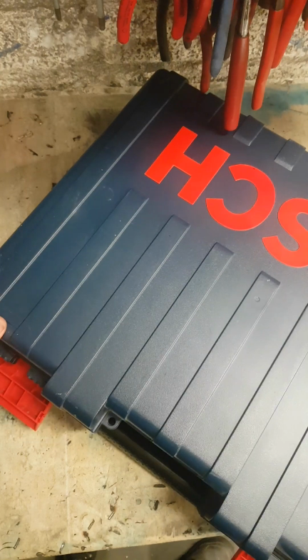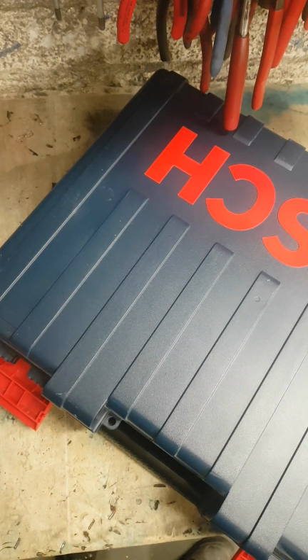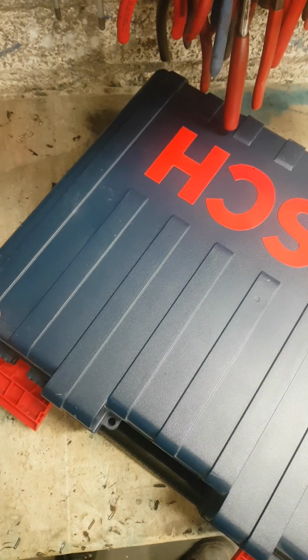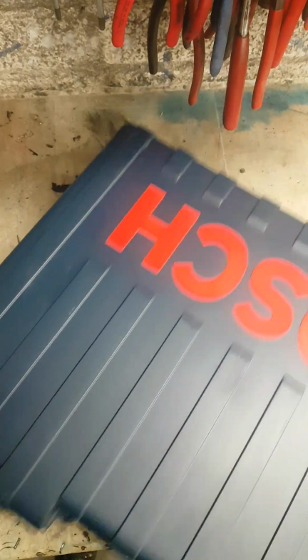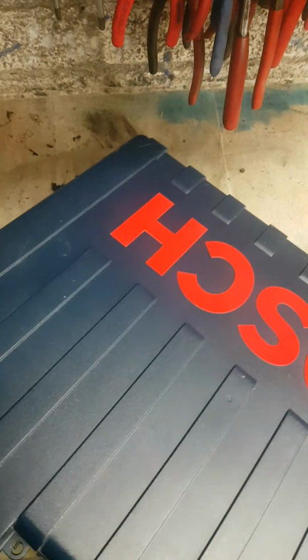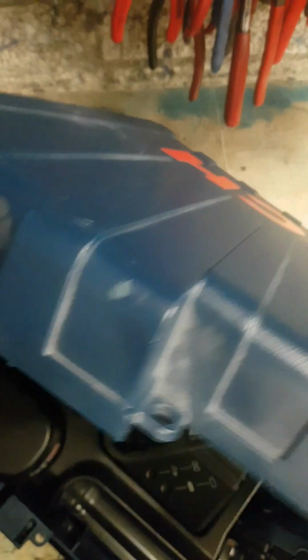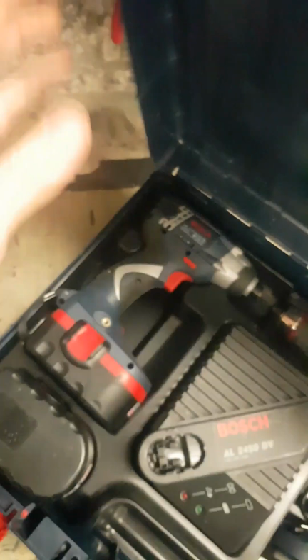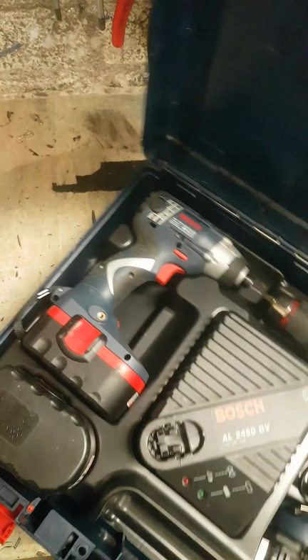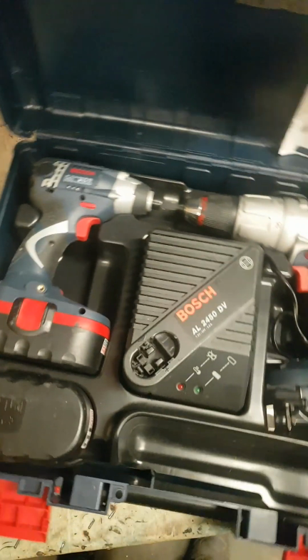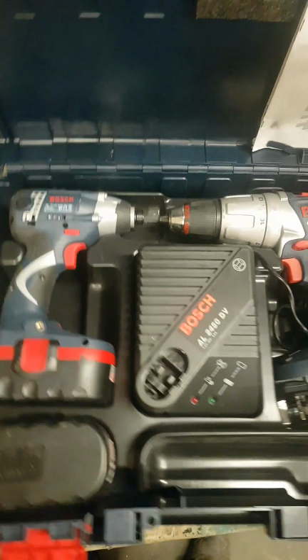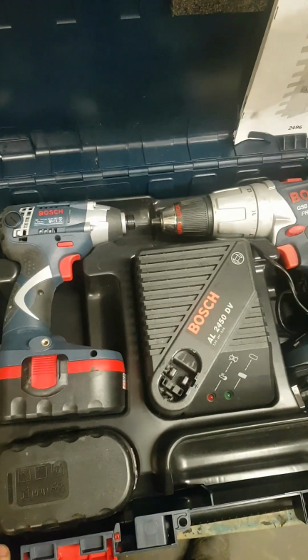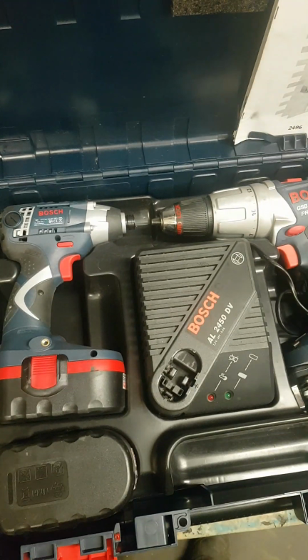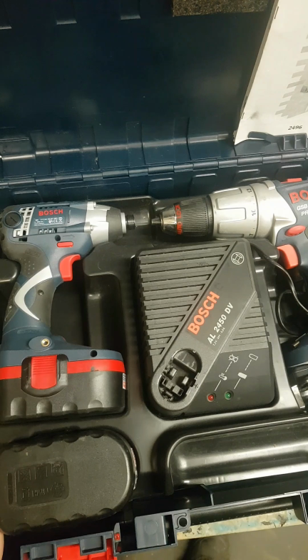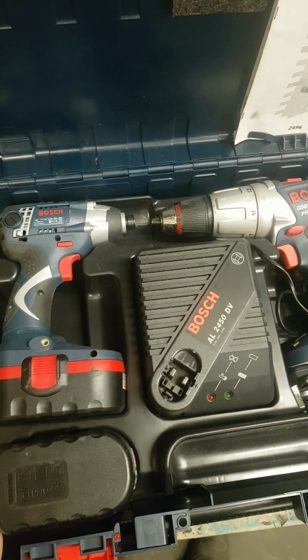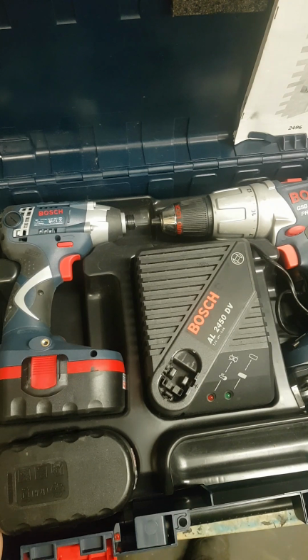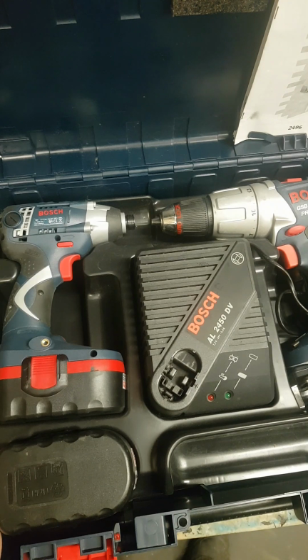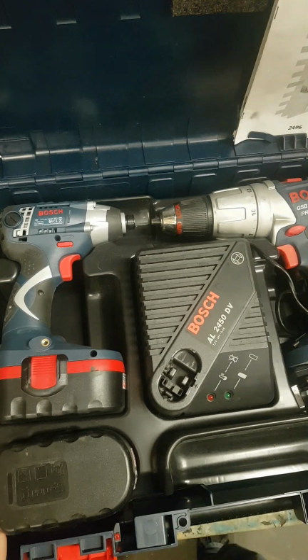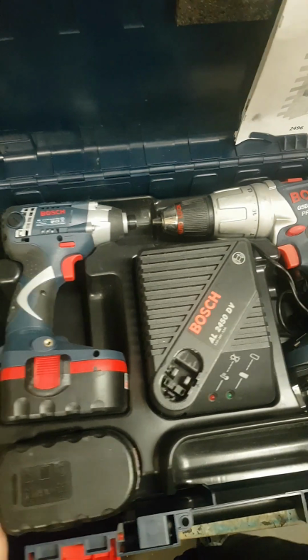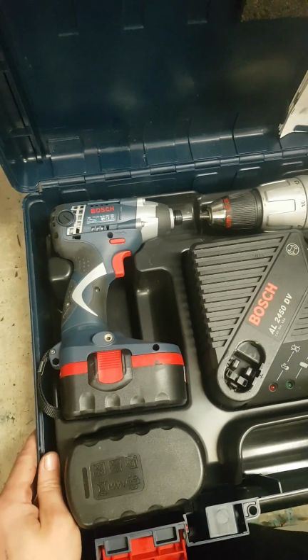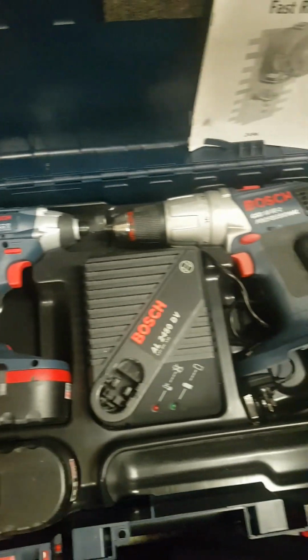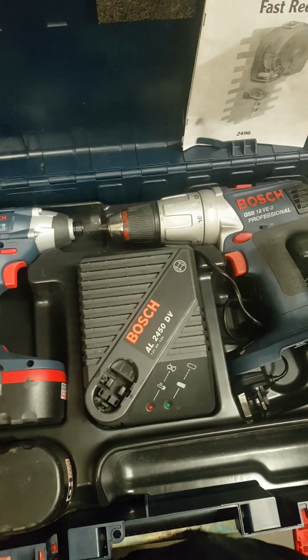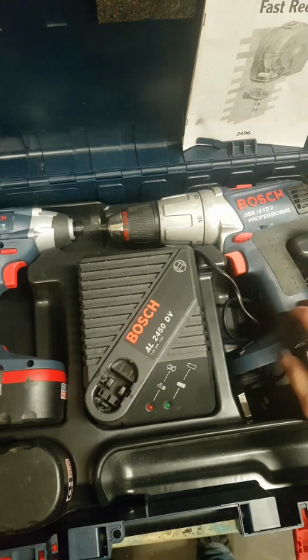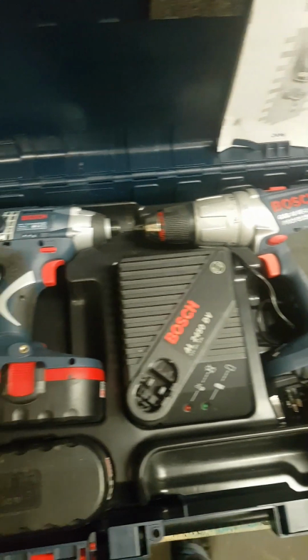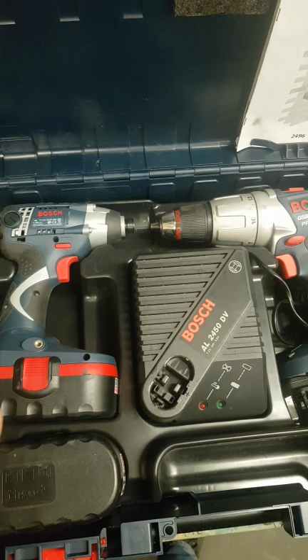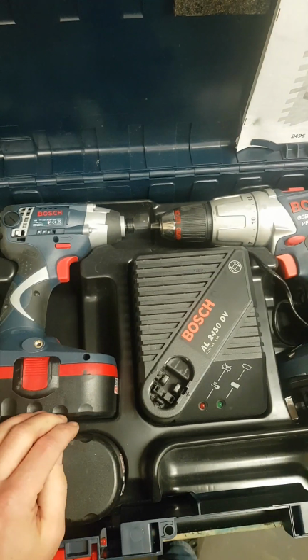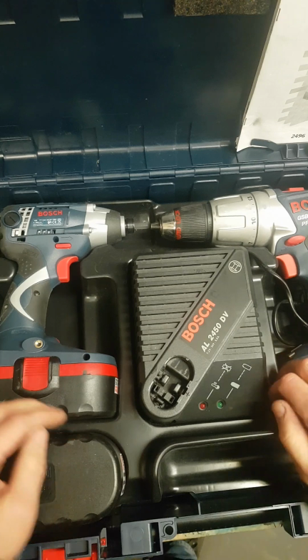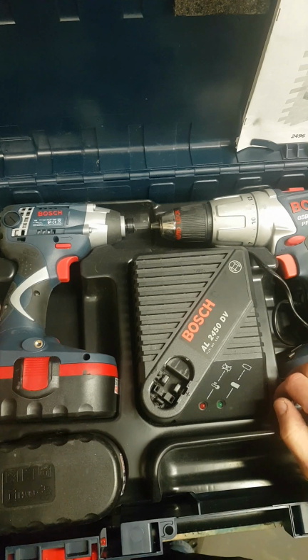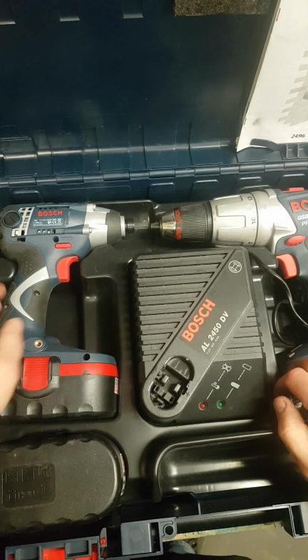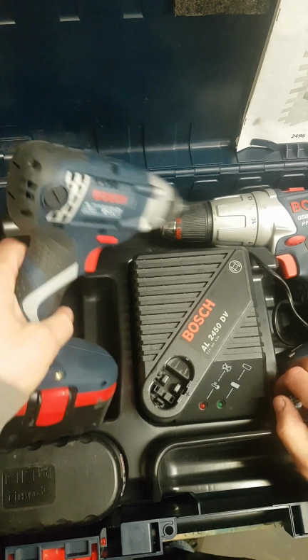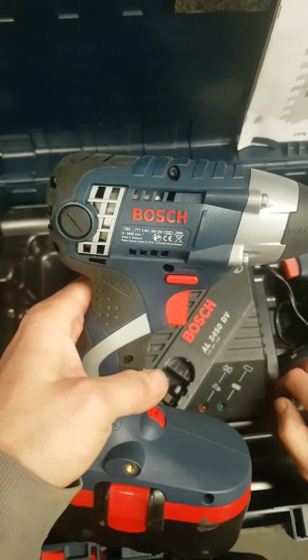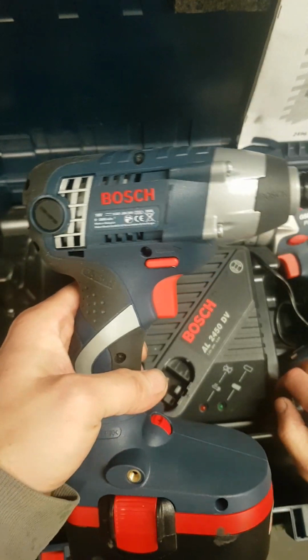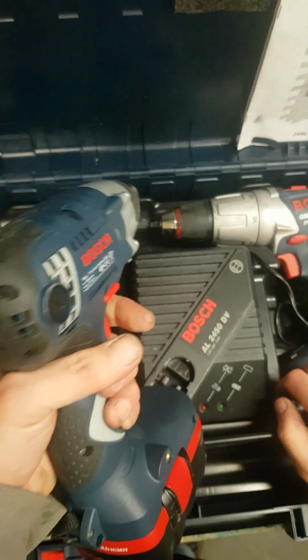Here's a fresh looking one — an old 18V Boss drill set. Drill and impactor, nearly brand new. The impactor's done nothing.